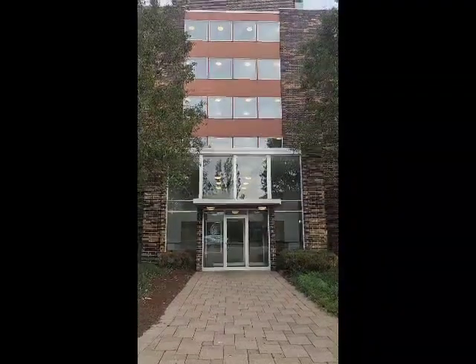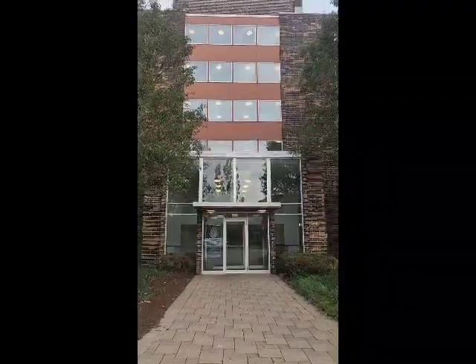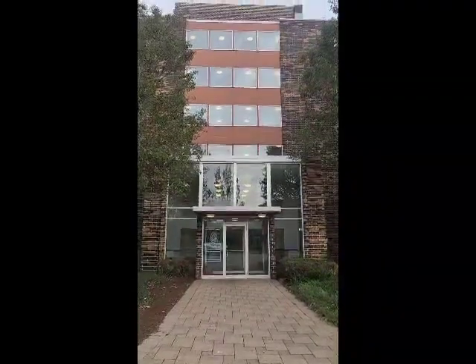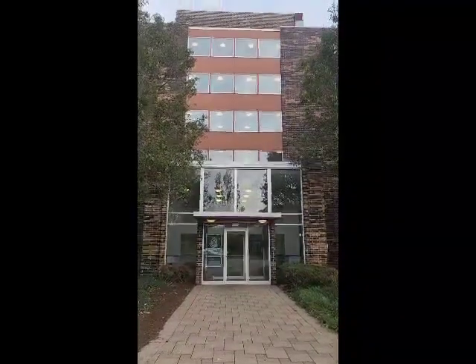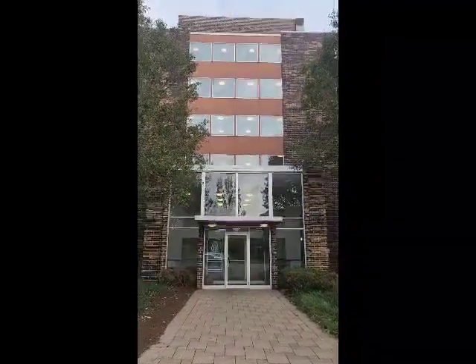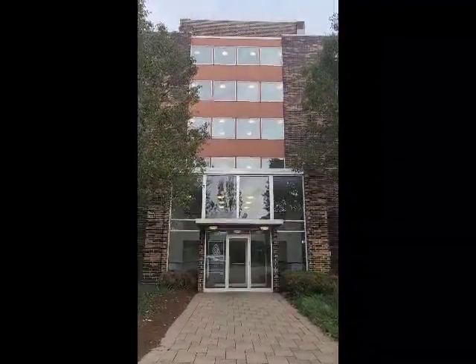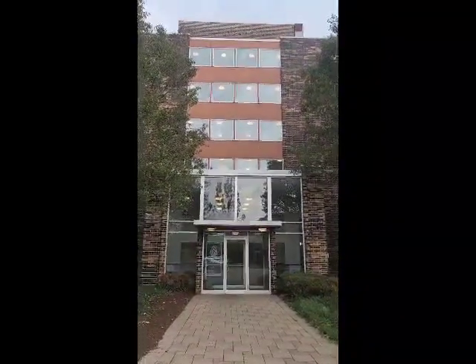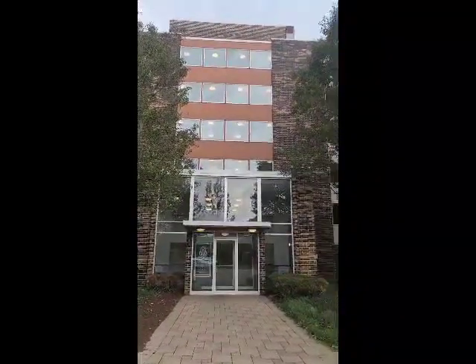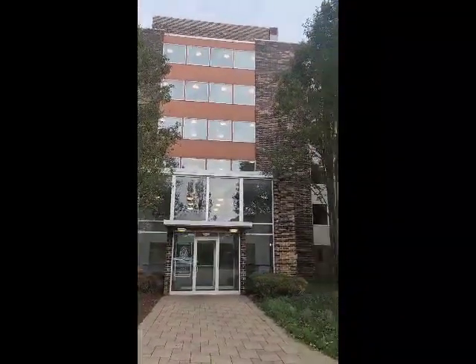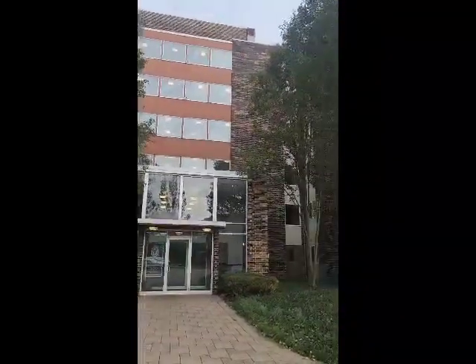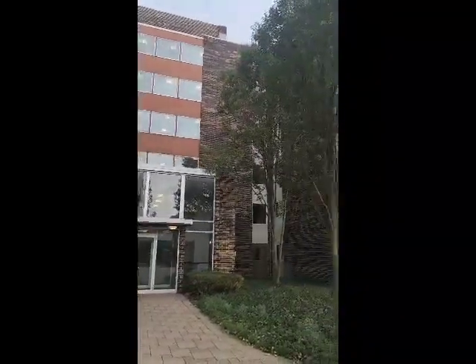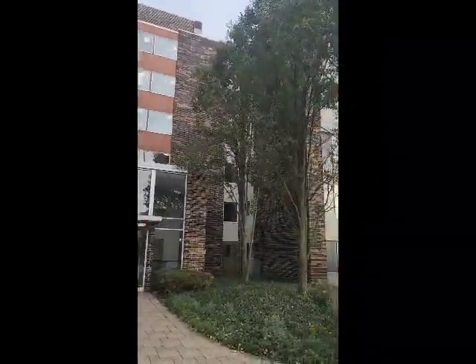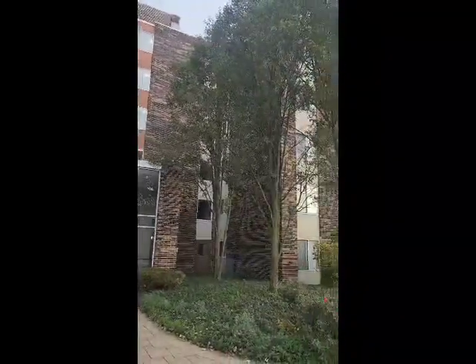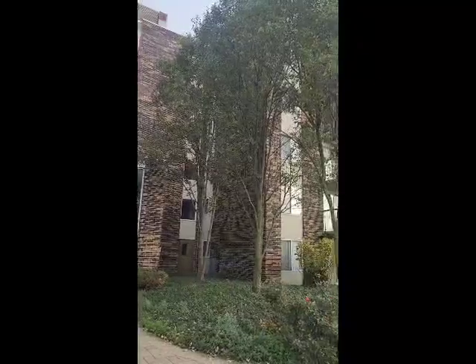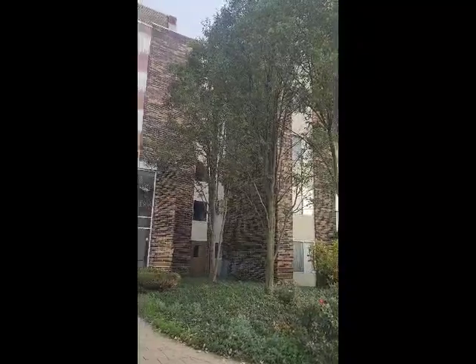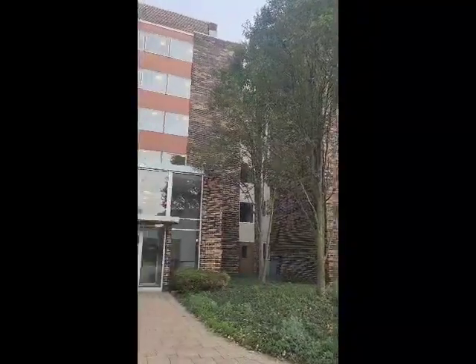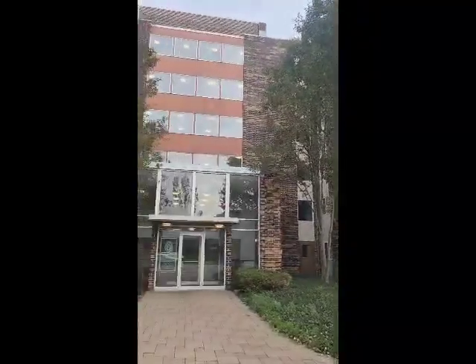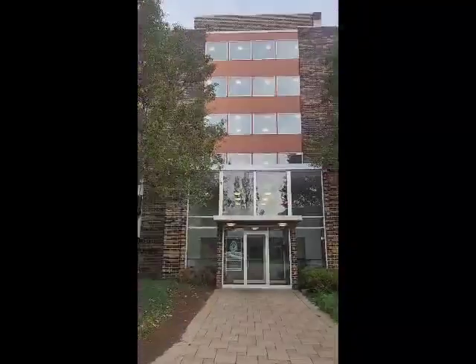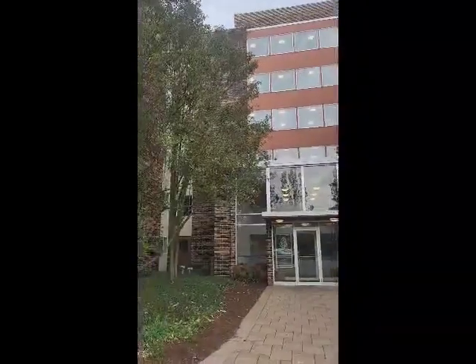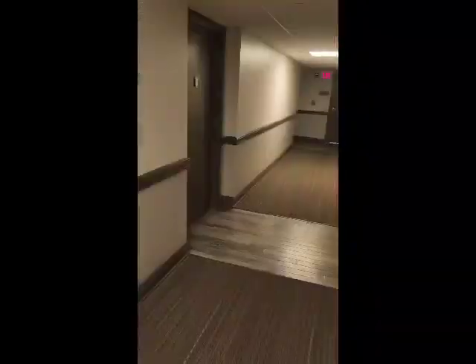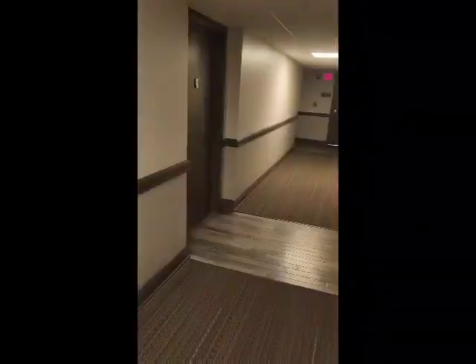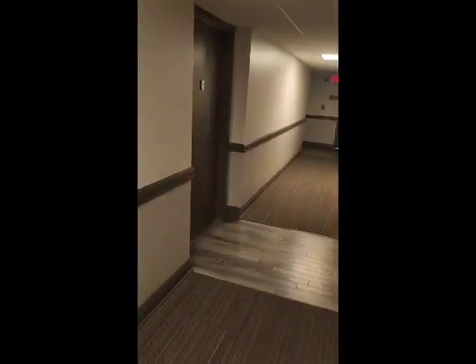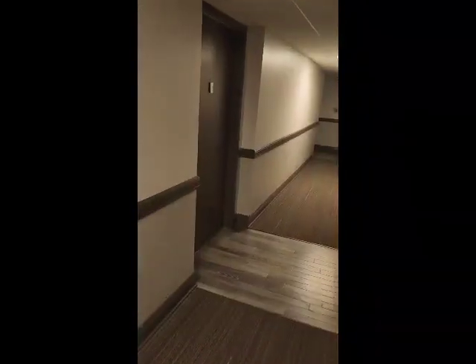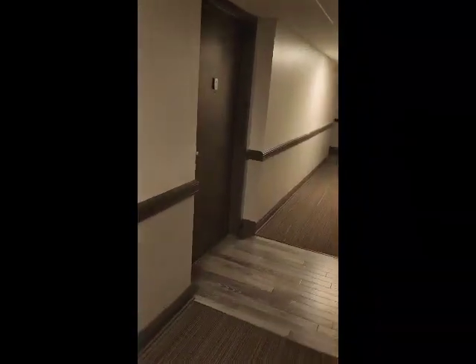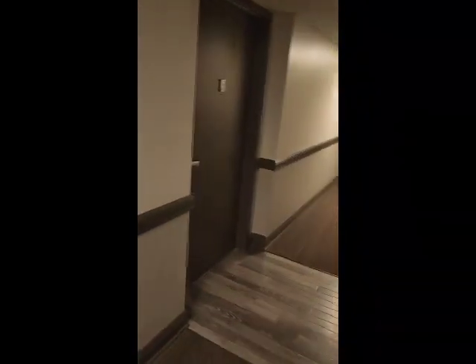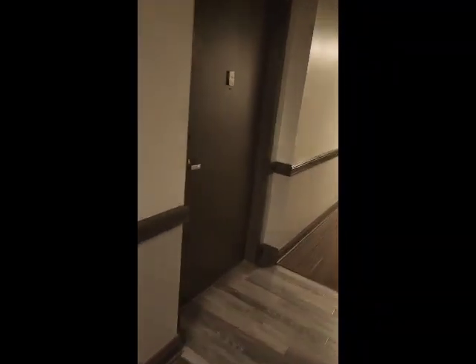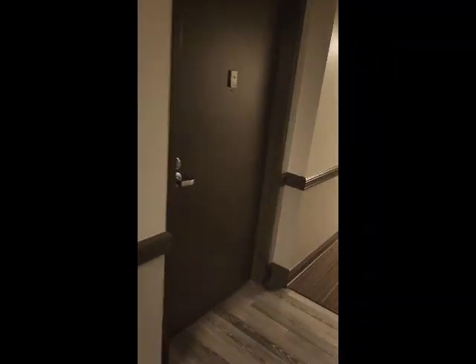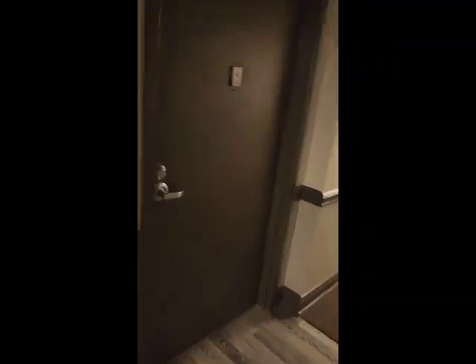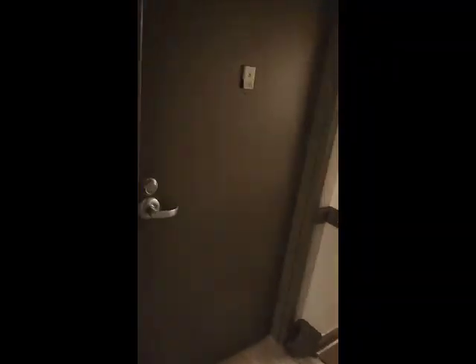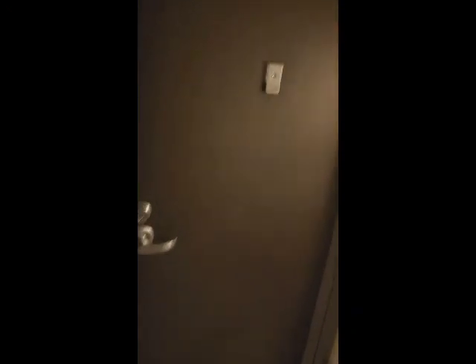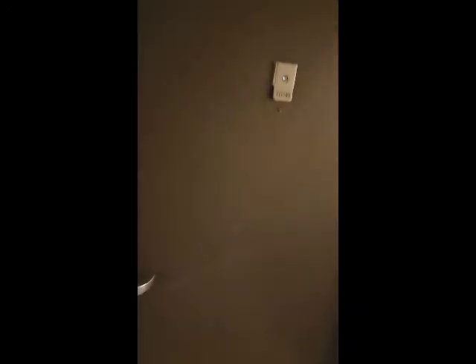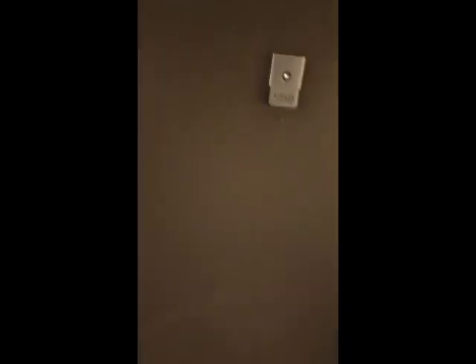Welcome to Twin Lake Towers. Please come inside with me to take a look at one of our one-bedroom apartment homes. Our one-bedroom apartment home is 800 square feet.